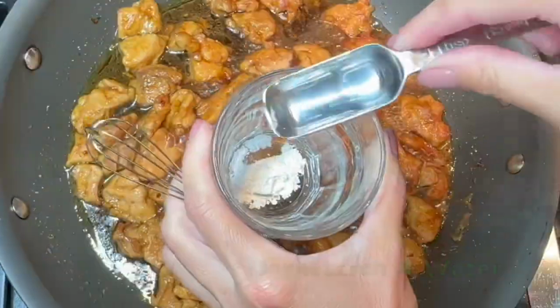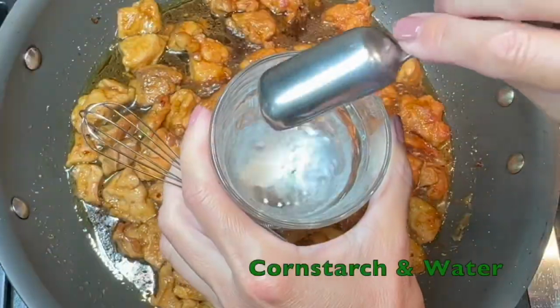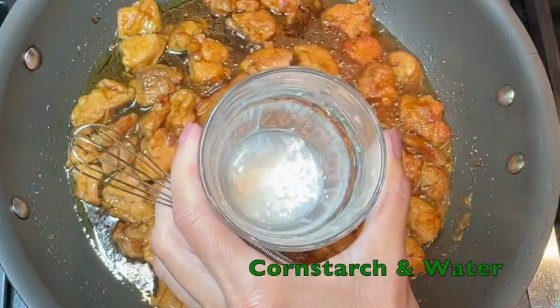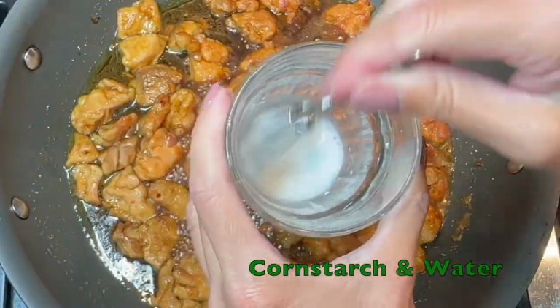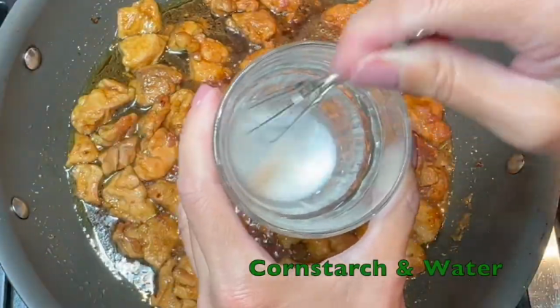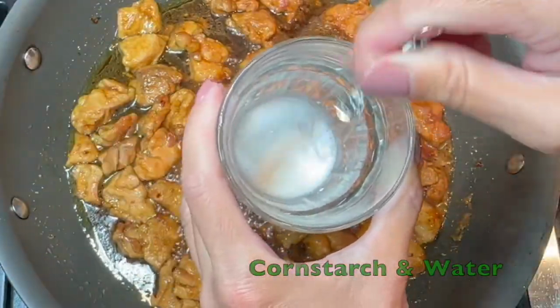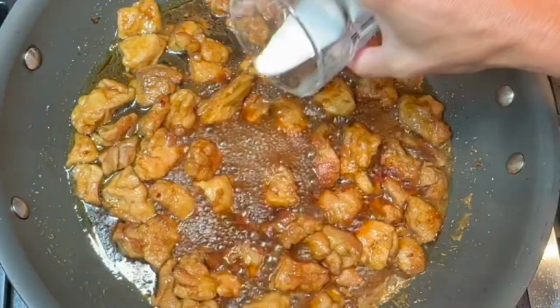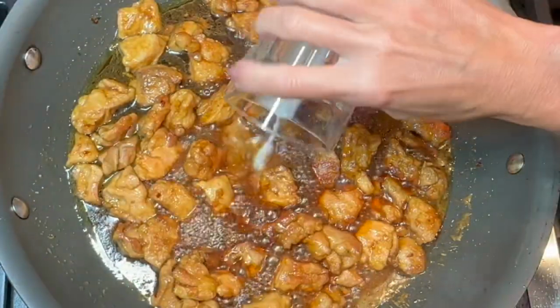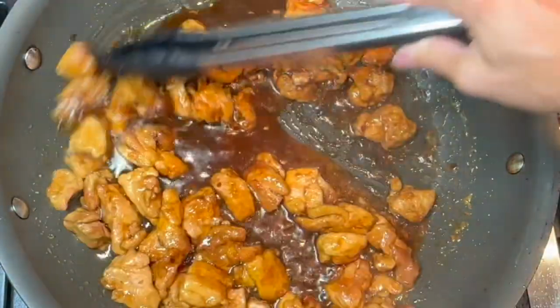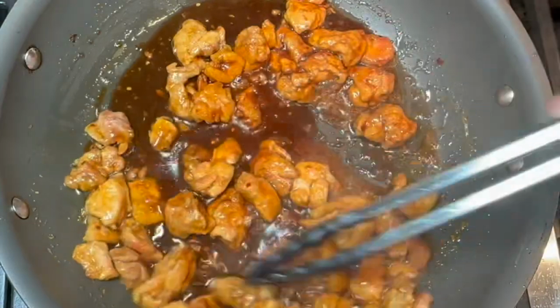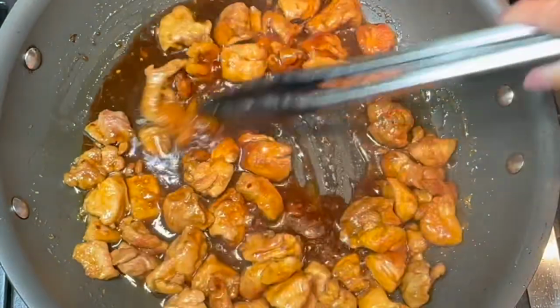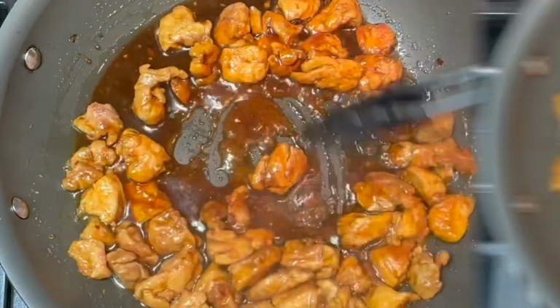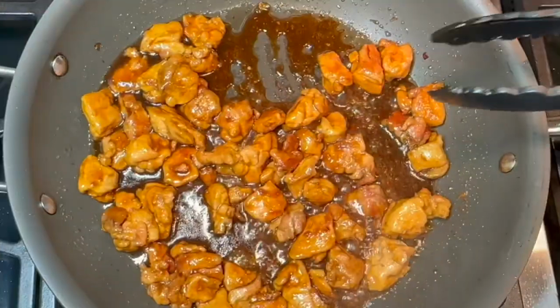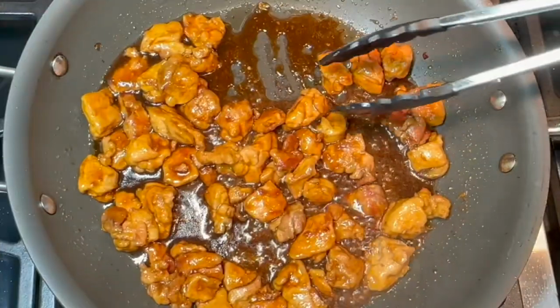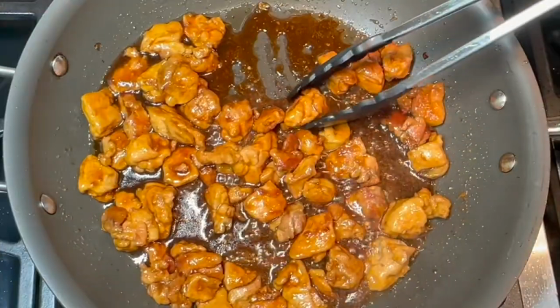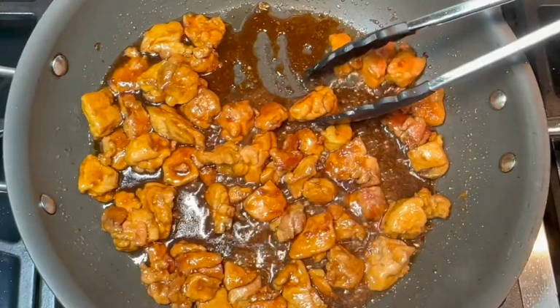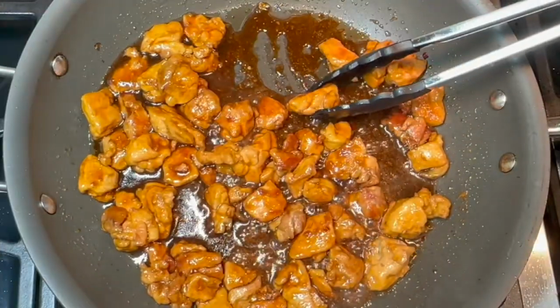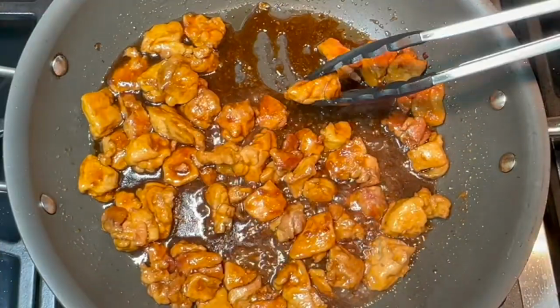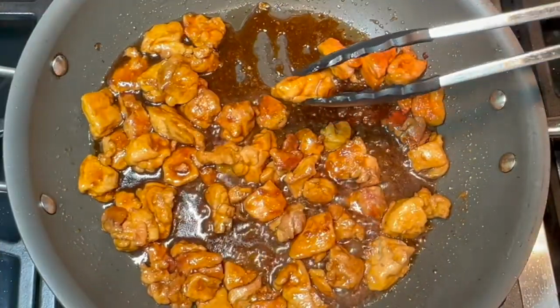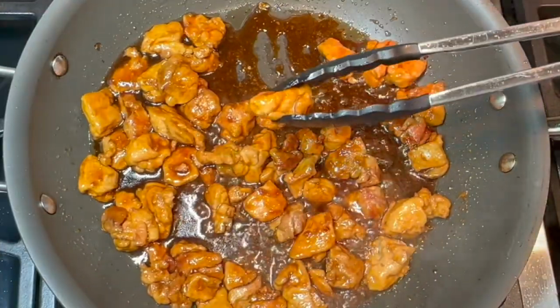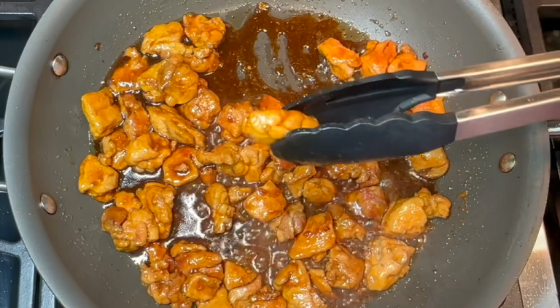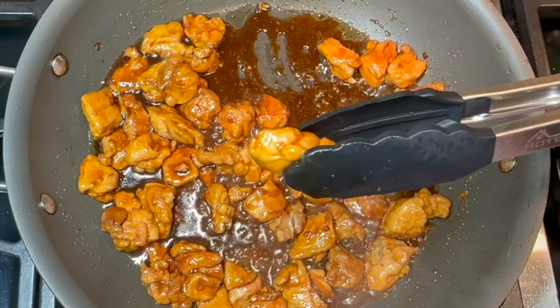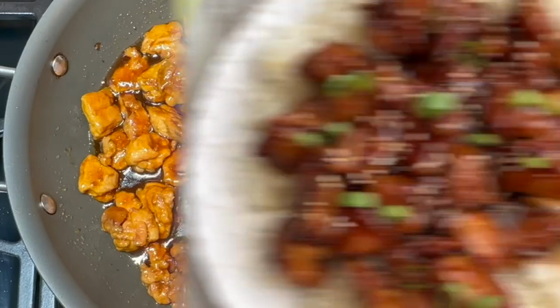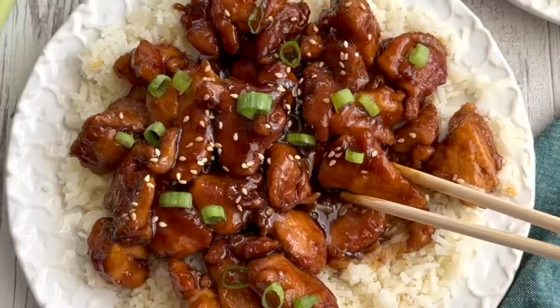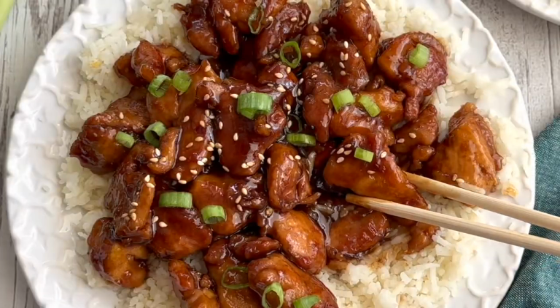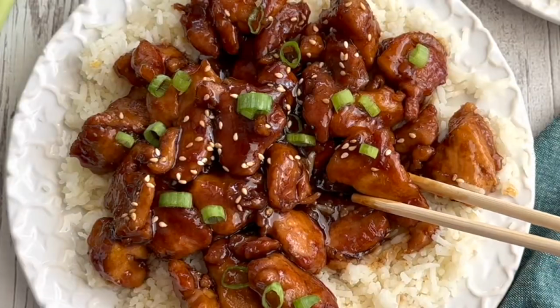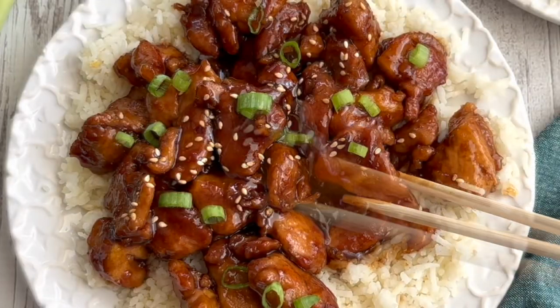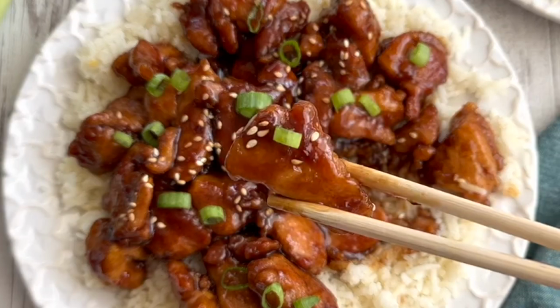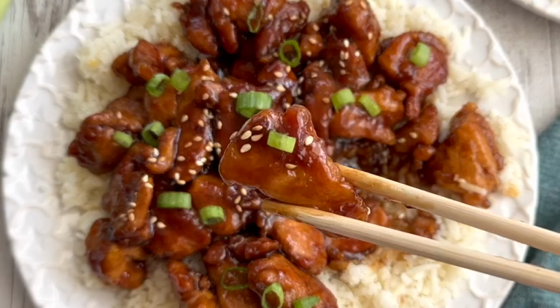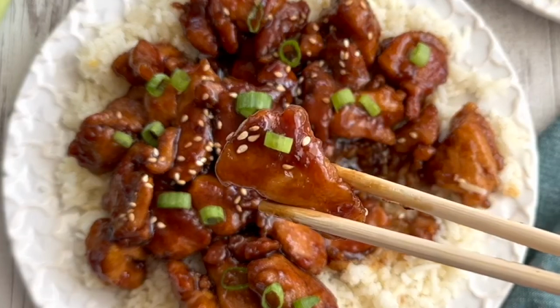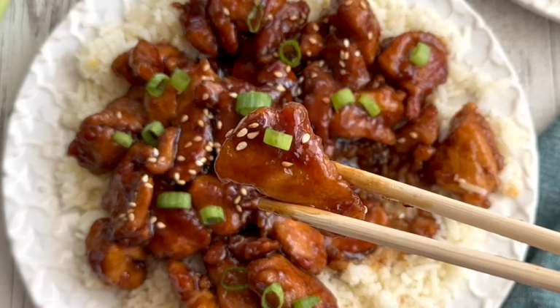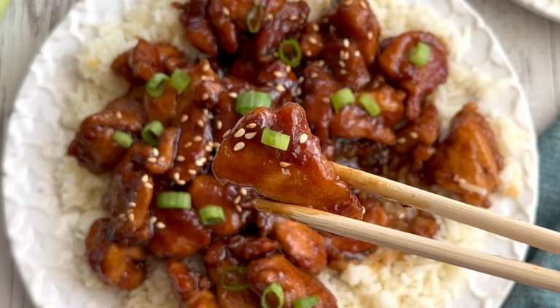Create a slurry with your cornstarch and water and stir this into the sauce. Once the sauce is thickened to taste, serve garnished with green scallion tips and sesame seeds over white rice. The perfect family meal.